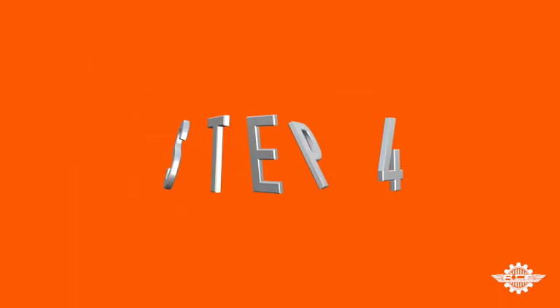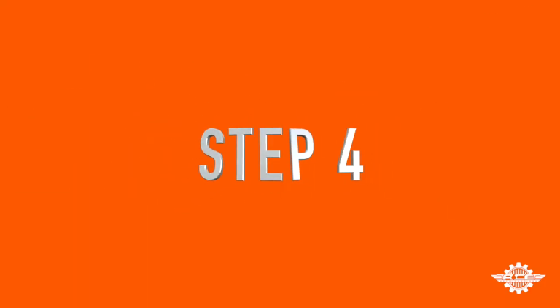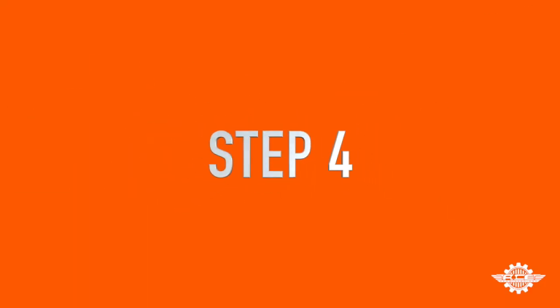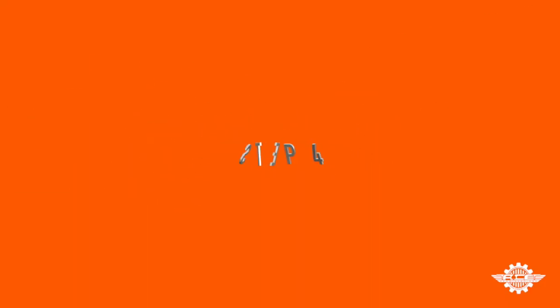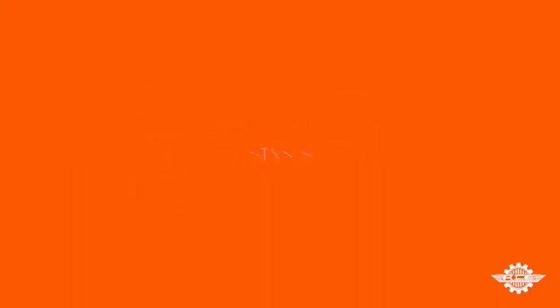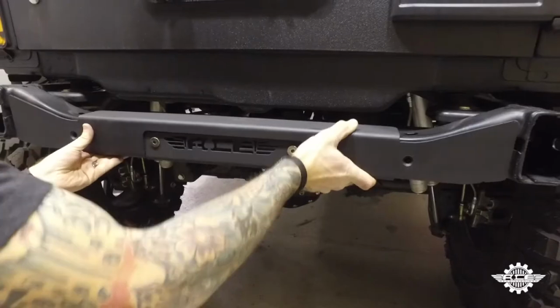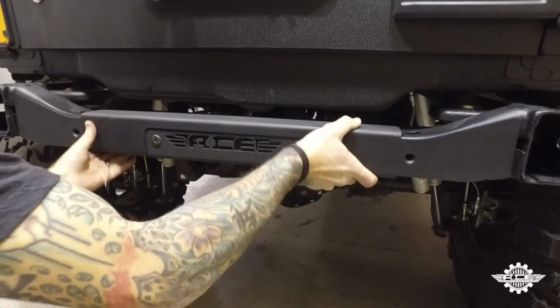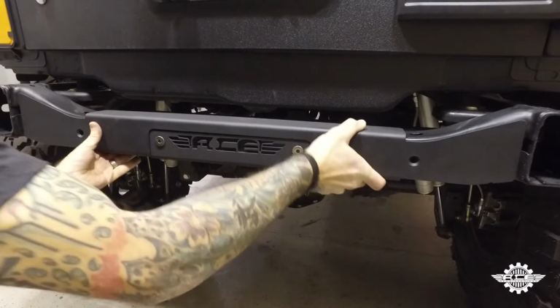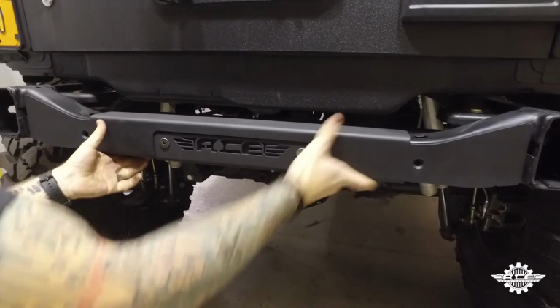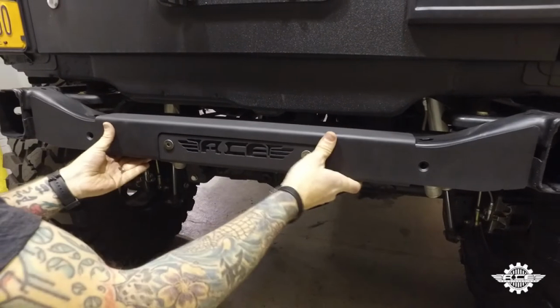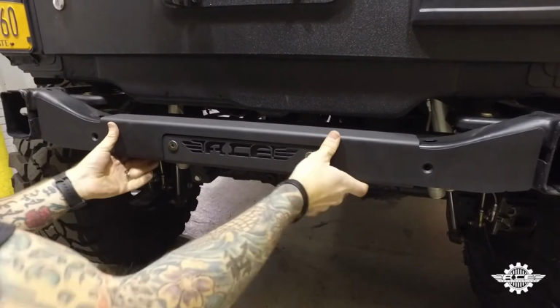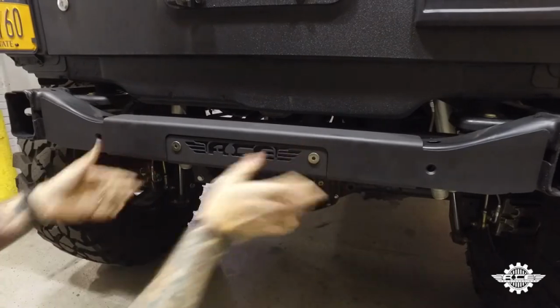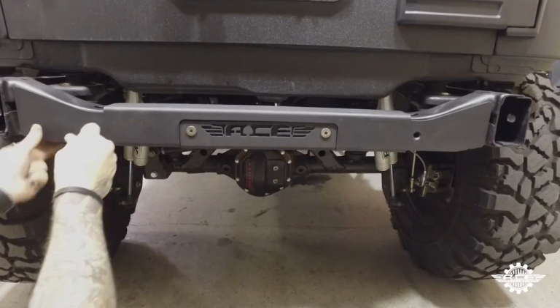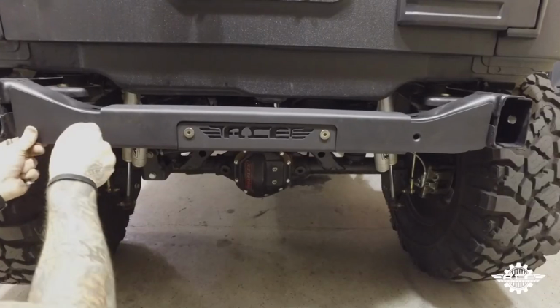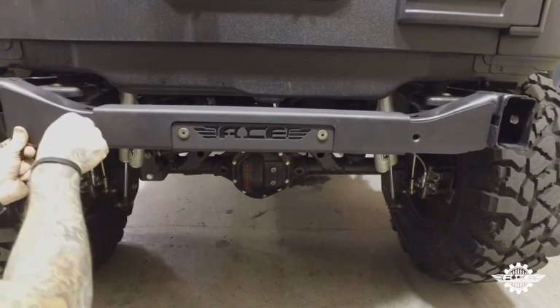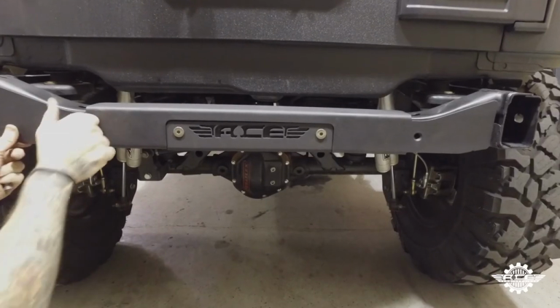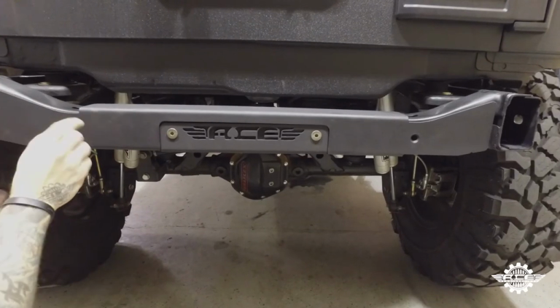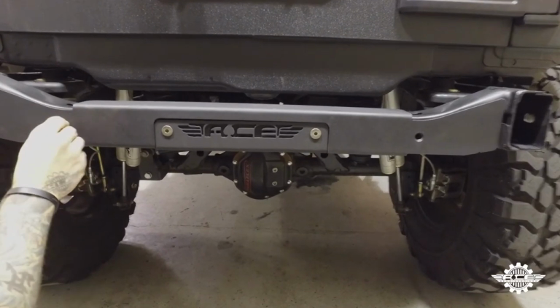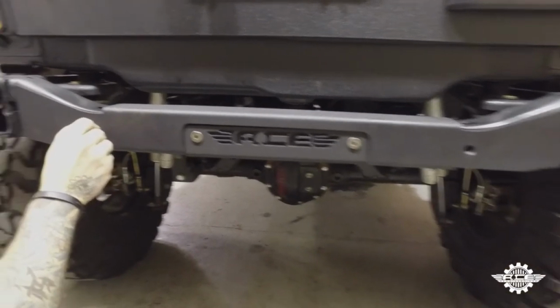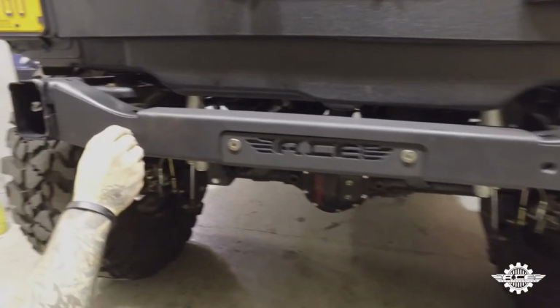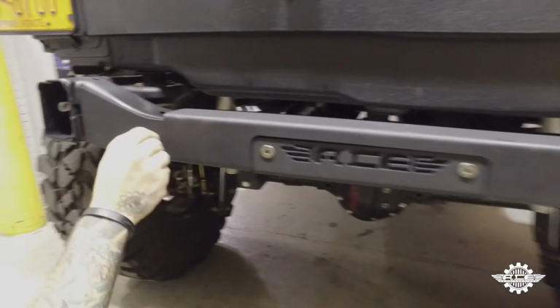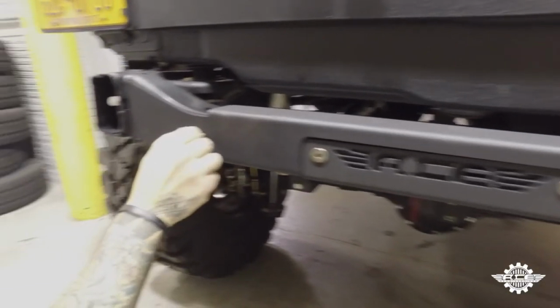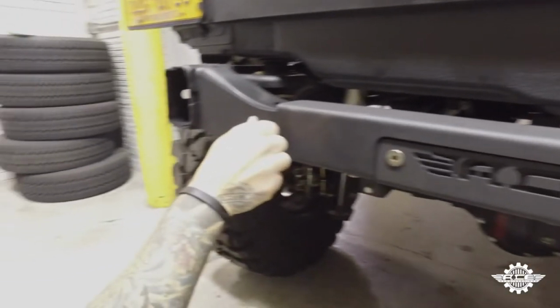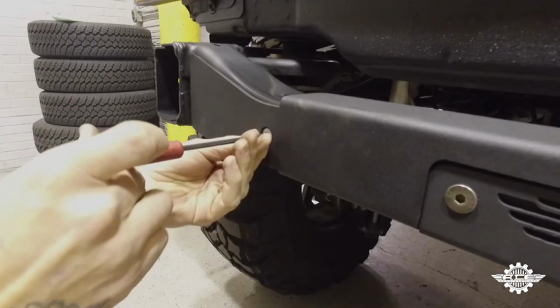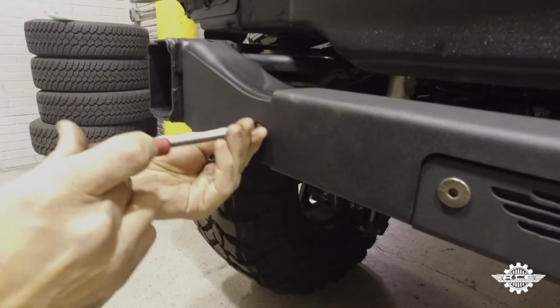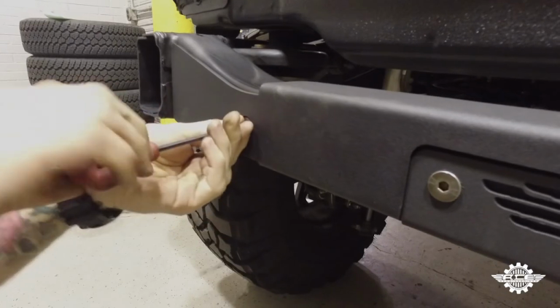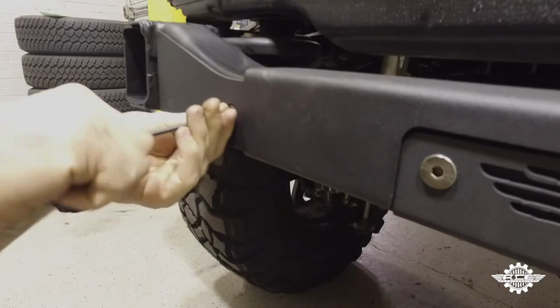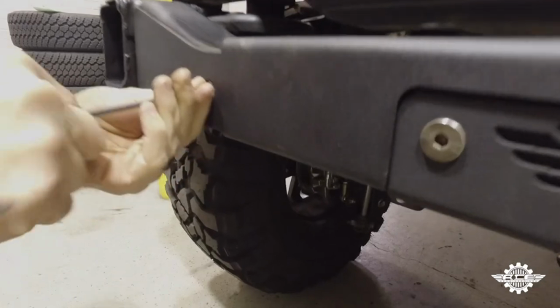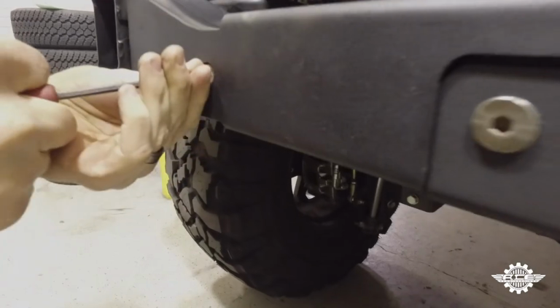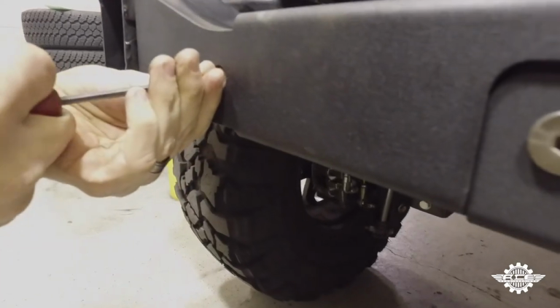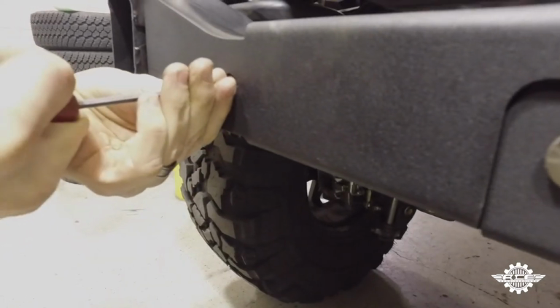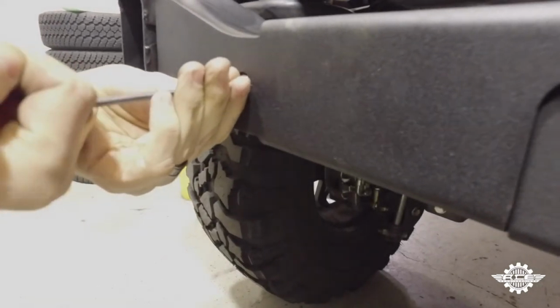Step four: place the crossmember plate back in place, line up the holes, and hand tighten the provided flathead bolts into place. Then using a 6 millimeter Allen wrench, tighten both bolts down.